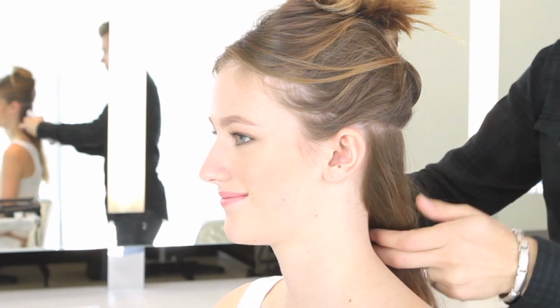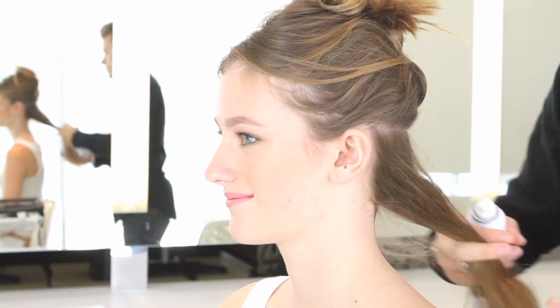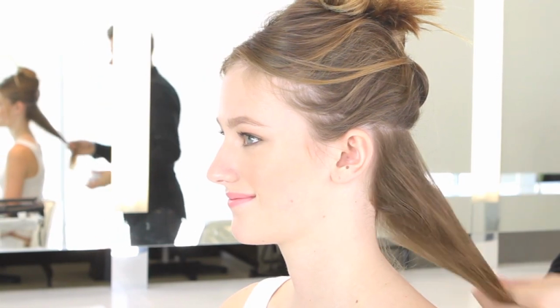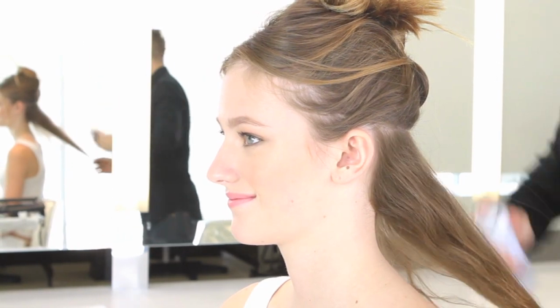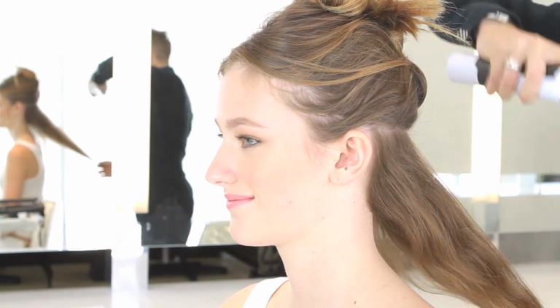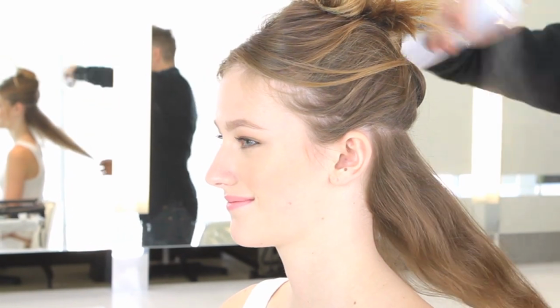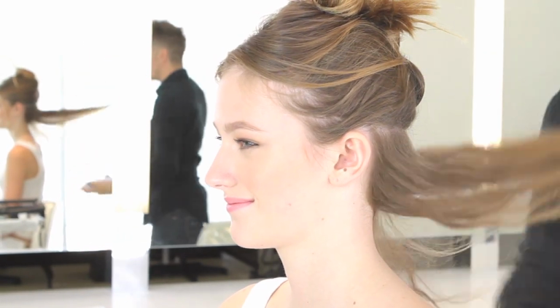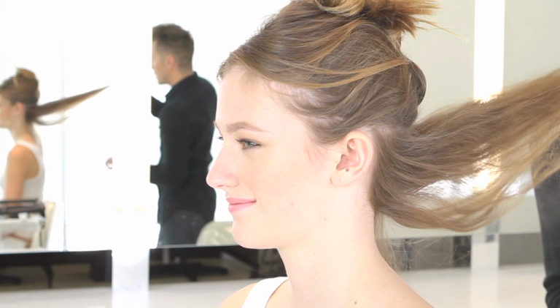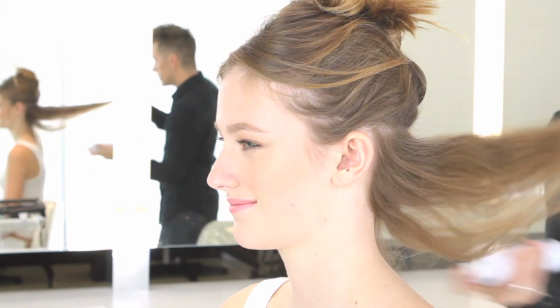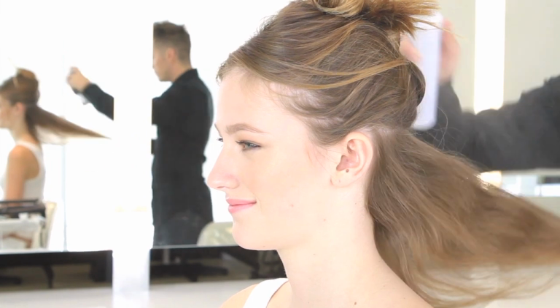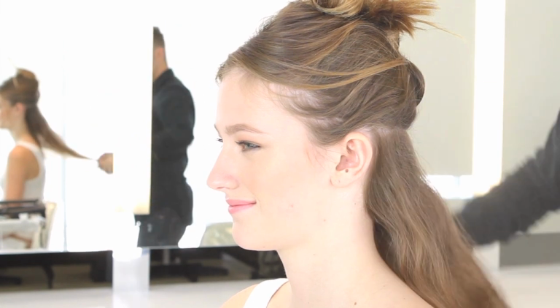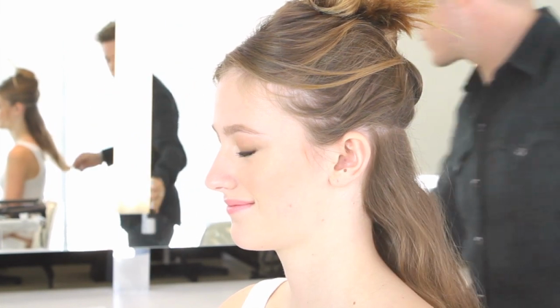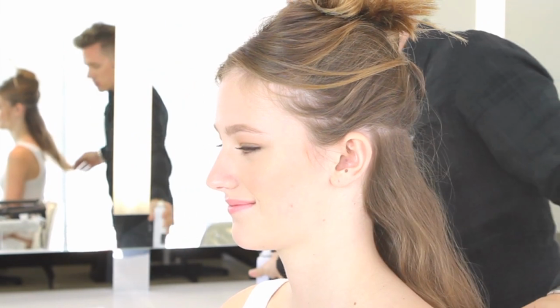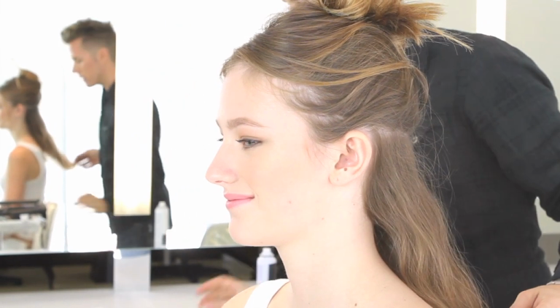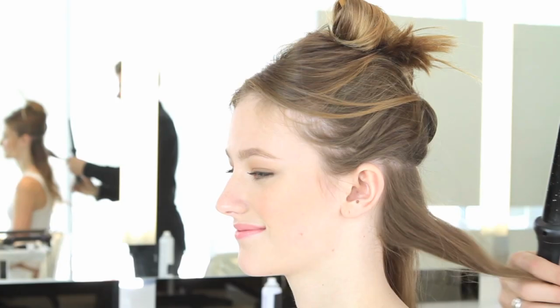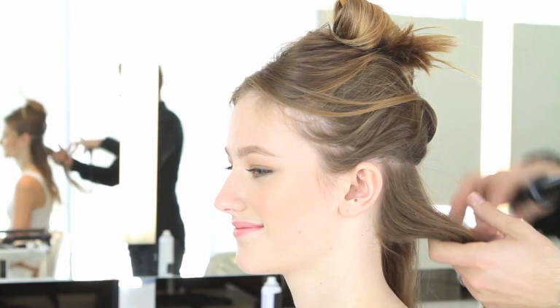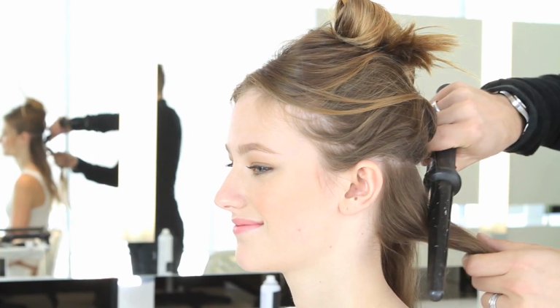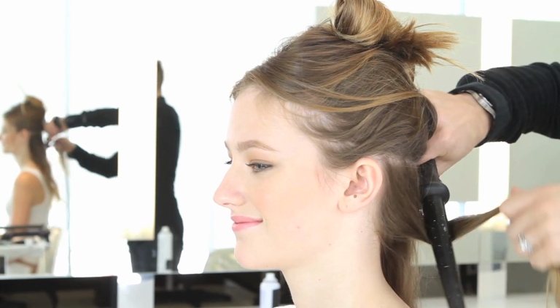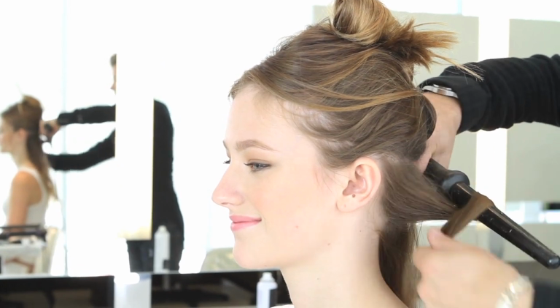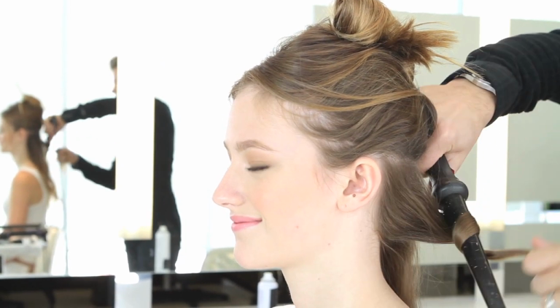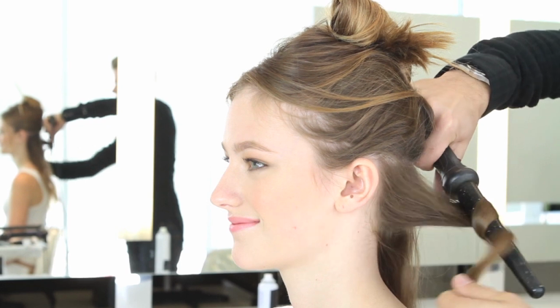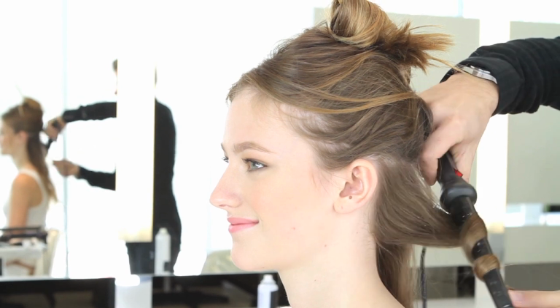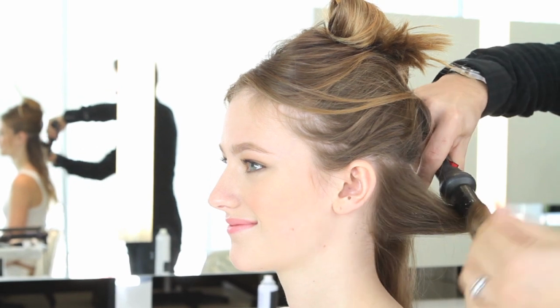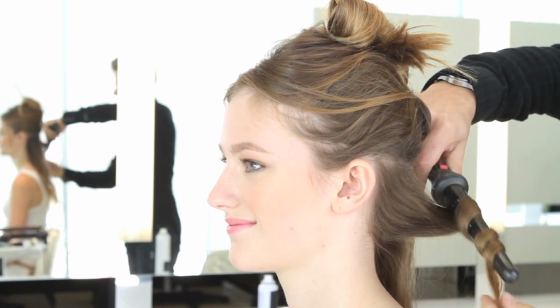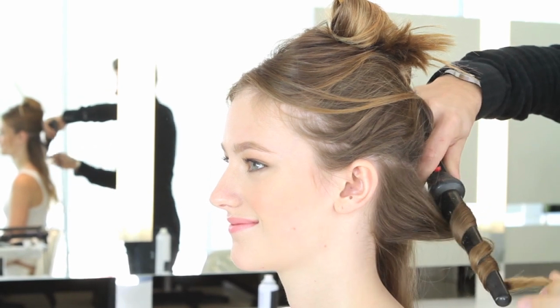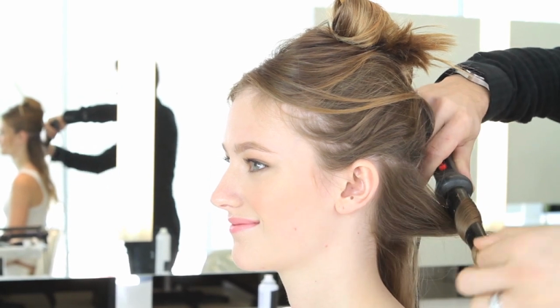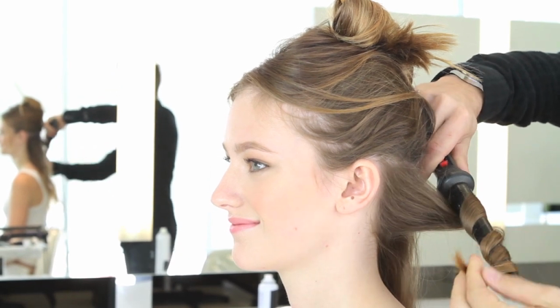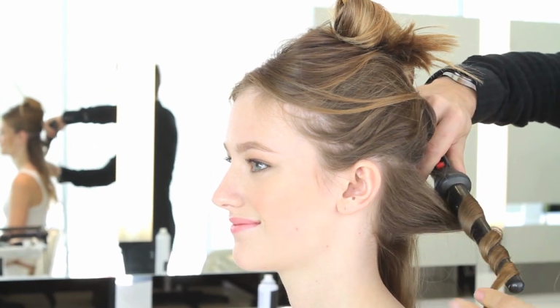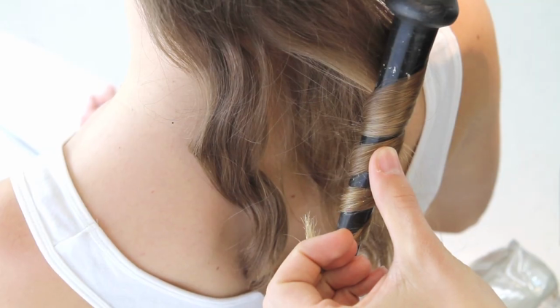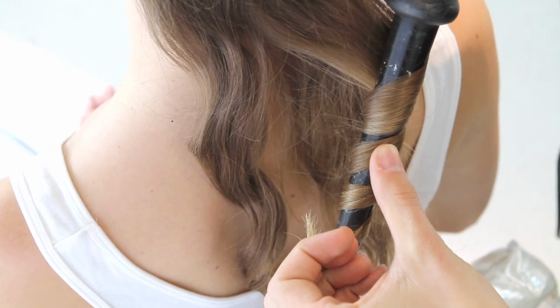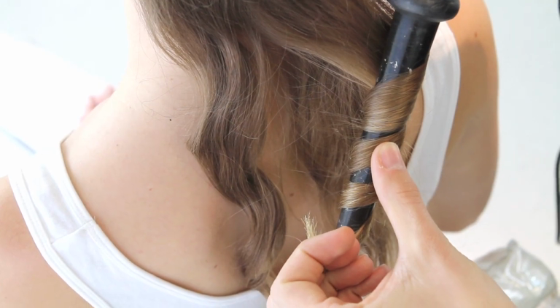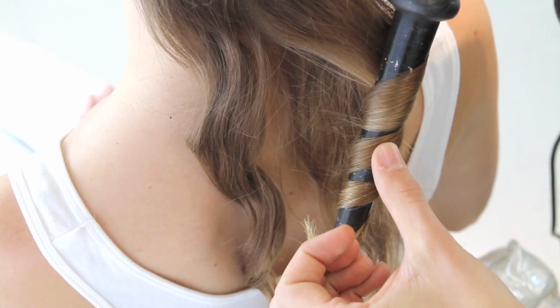Use a medium hold hairspray — you don't want the hair to be wet, you just want a nice little amount of hold. Now just pull out a piece about an inch wide and take a cone iron or any curling iron, wrapping around the outside.